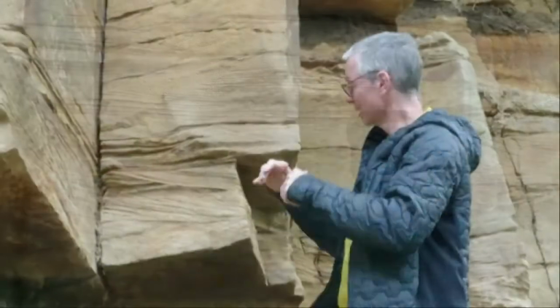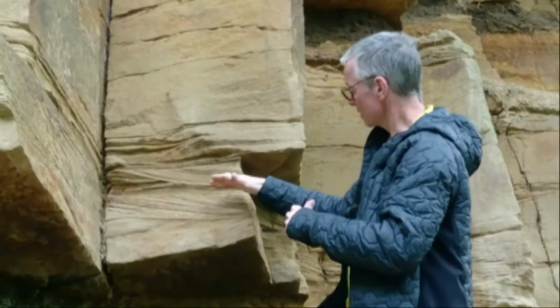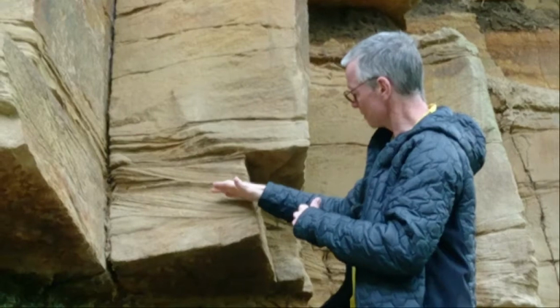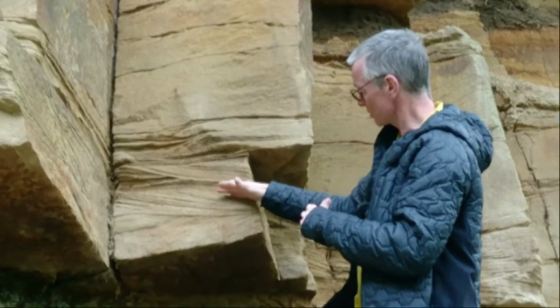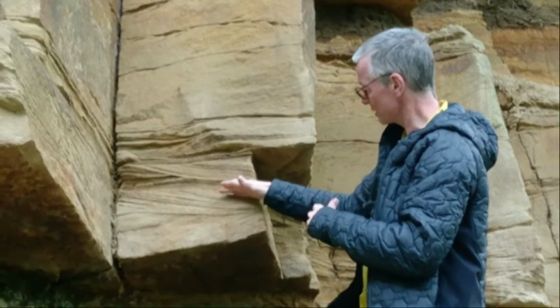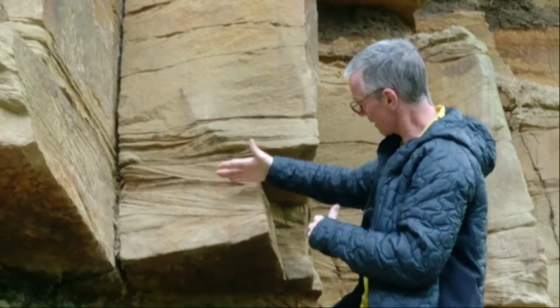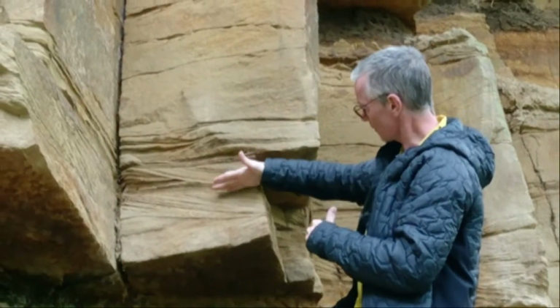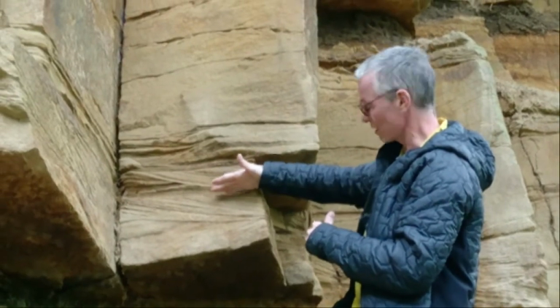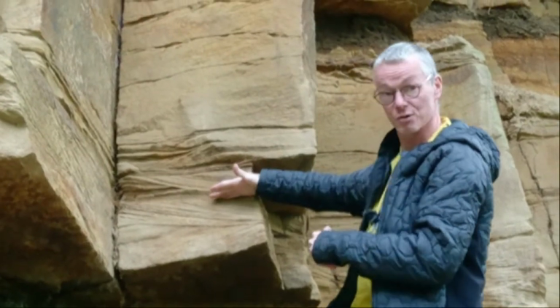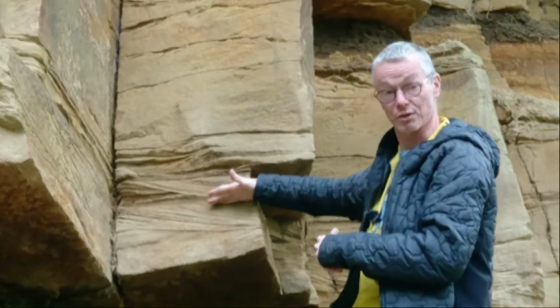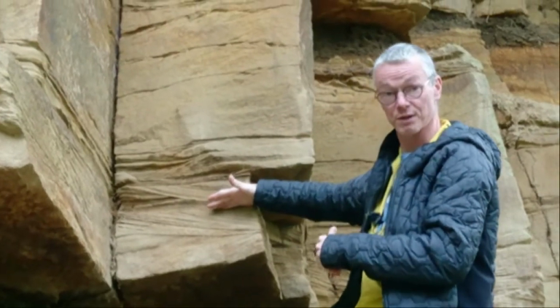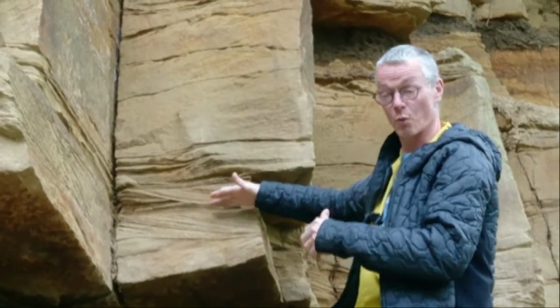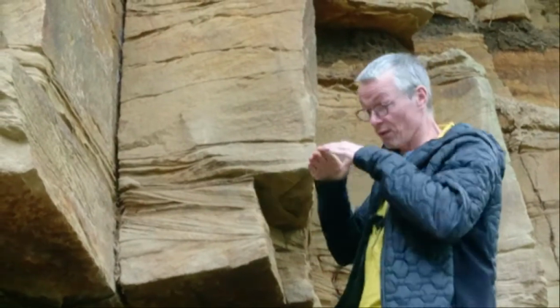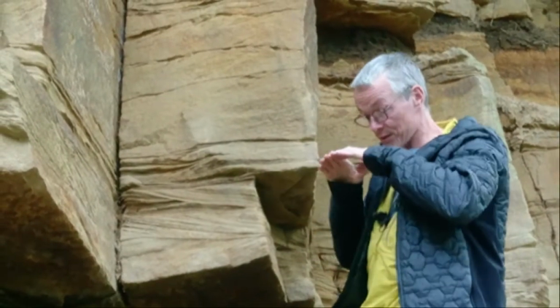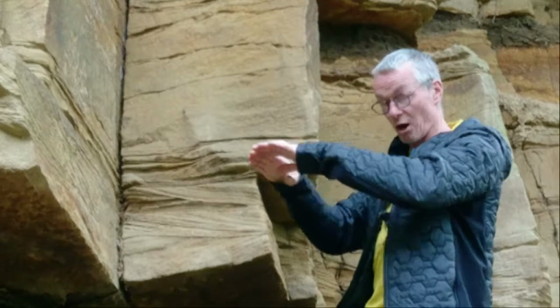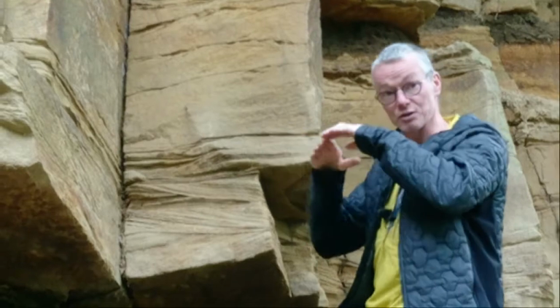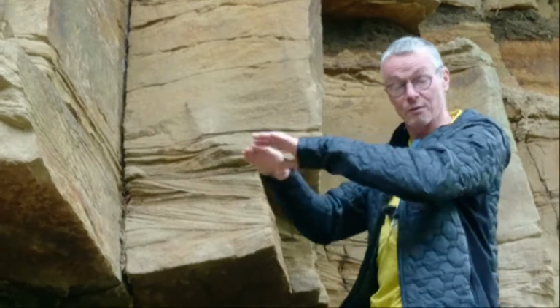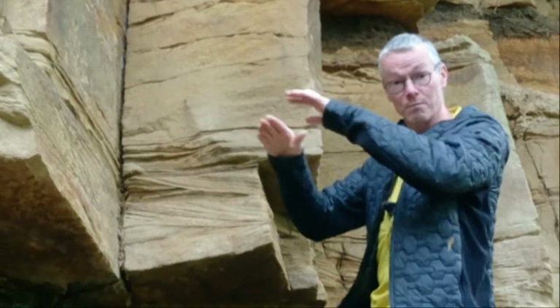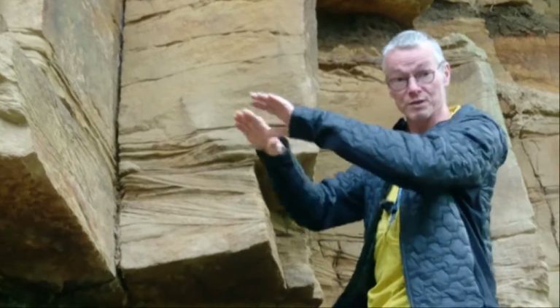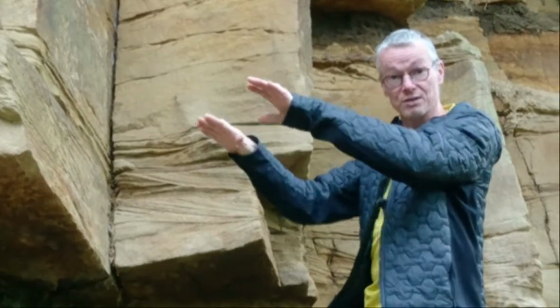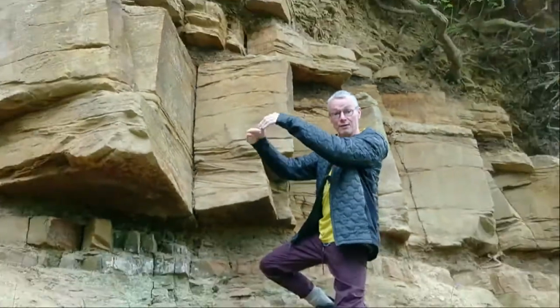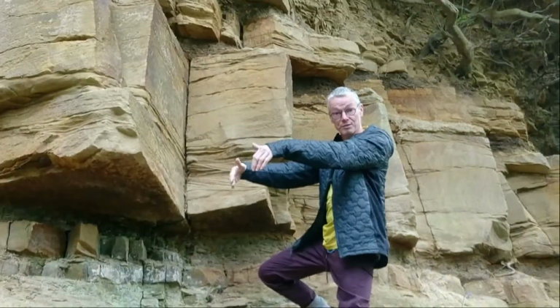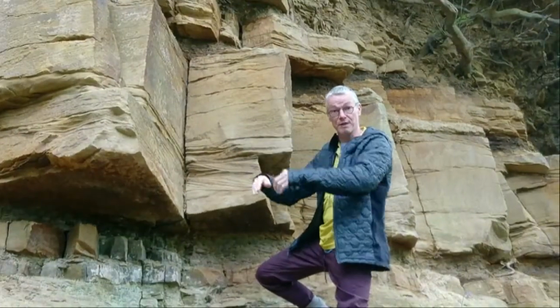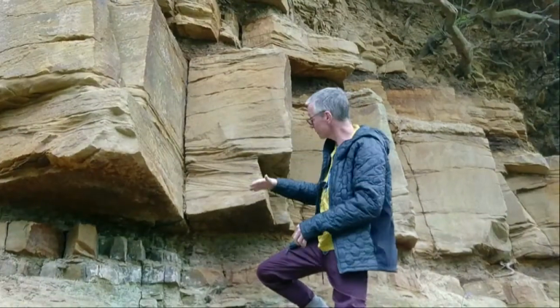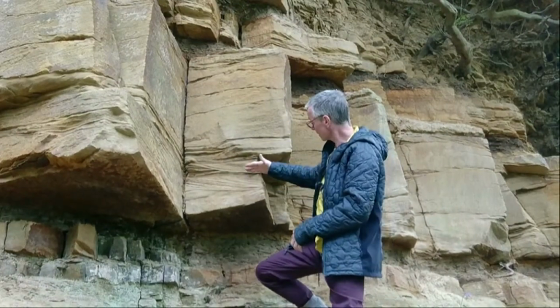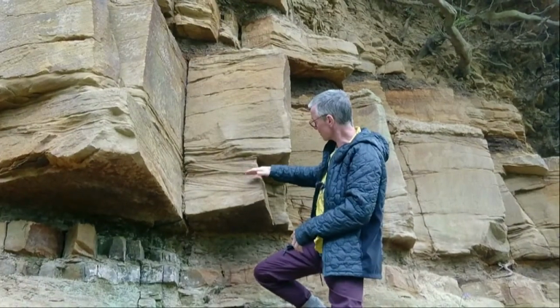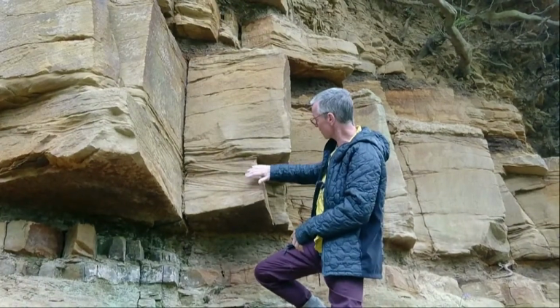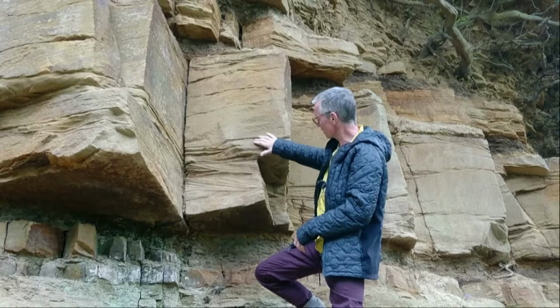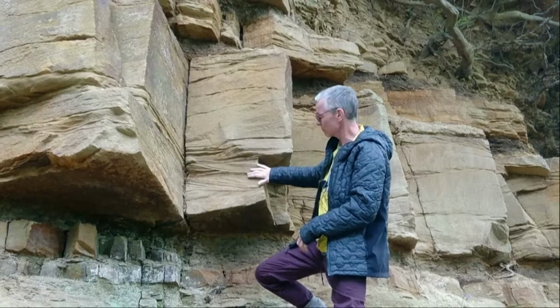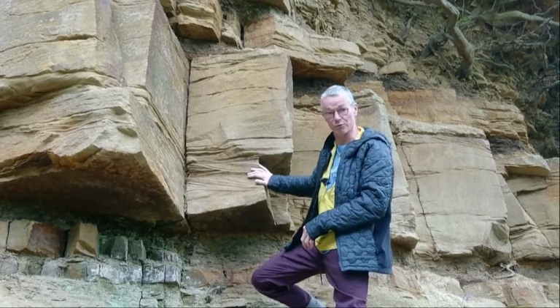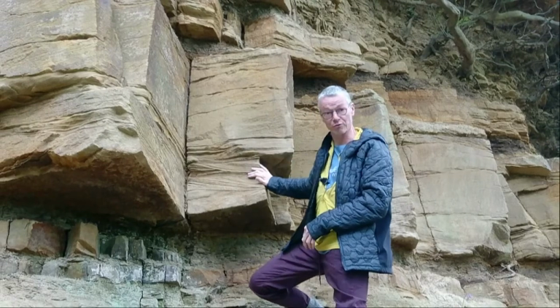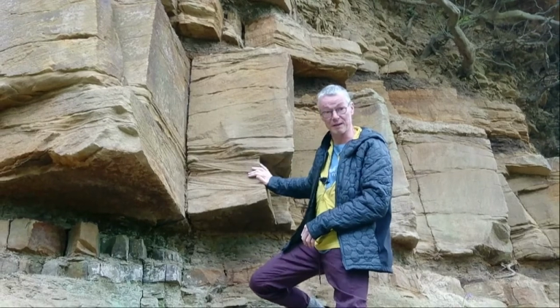So these are depositional surfaces here, and these are erosional surfaces where the current has moved the sands and then deposited them over the end. Very nice — what's called trough cross bedding.